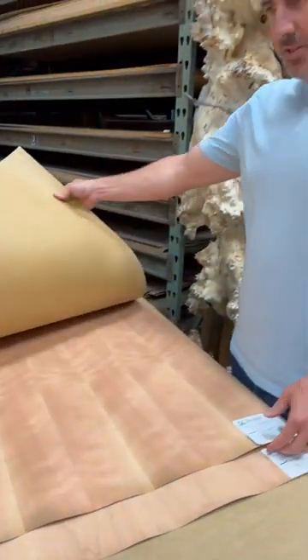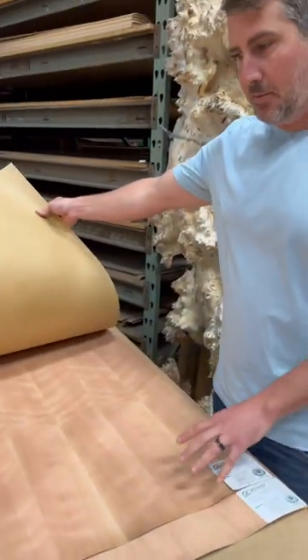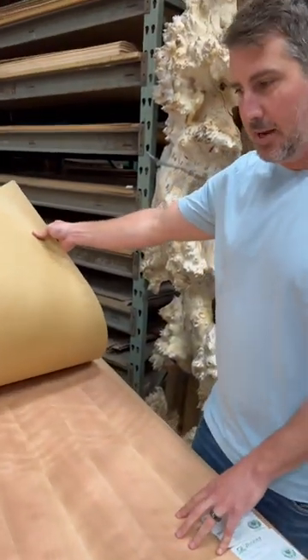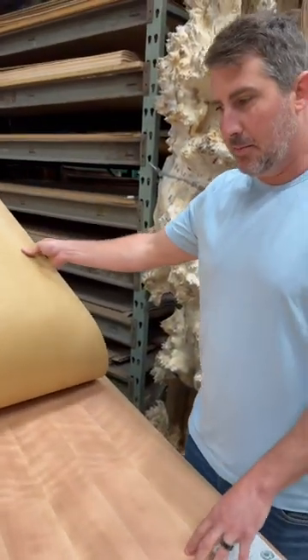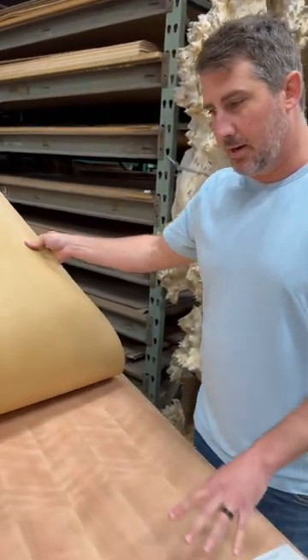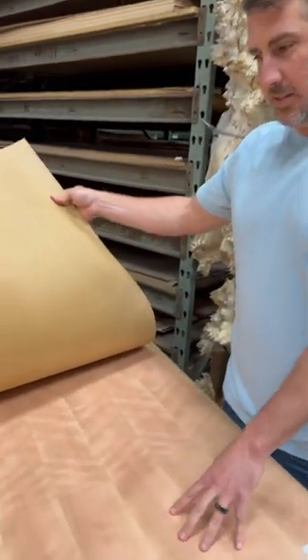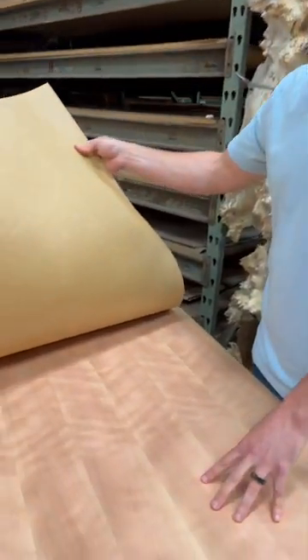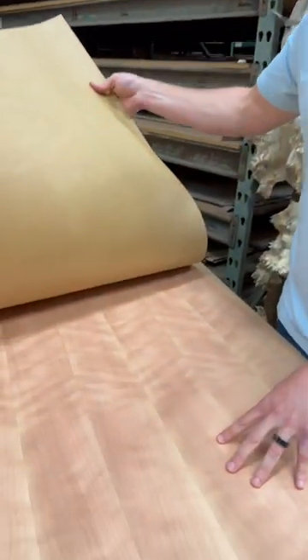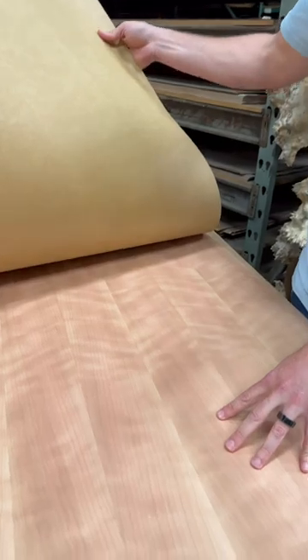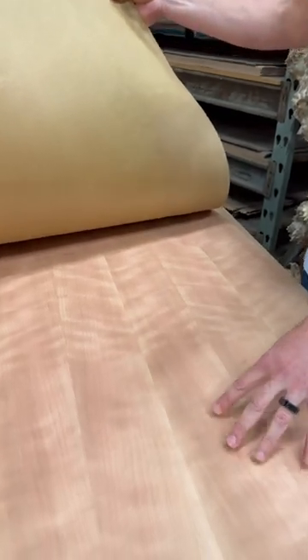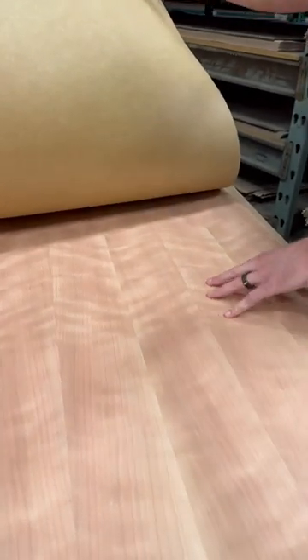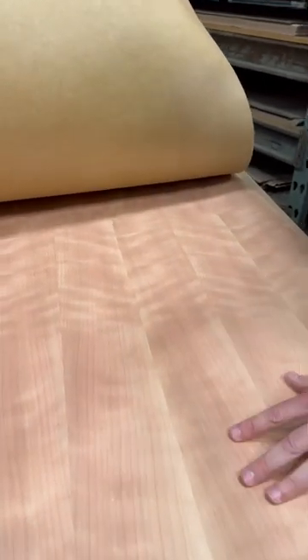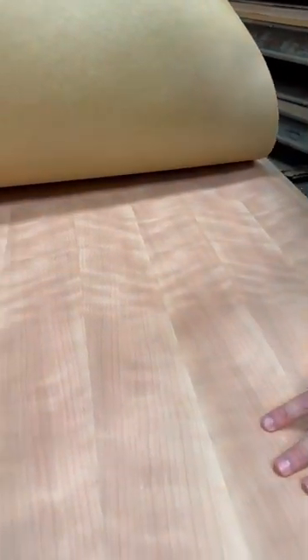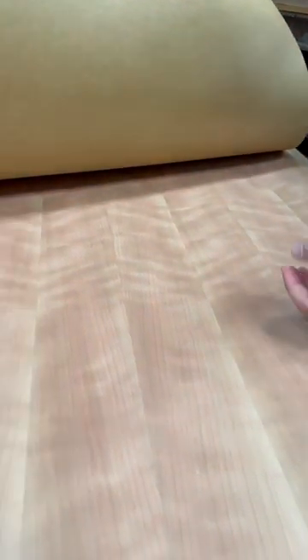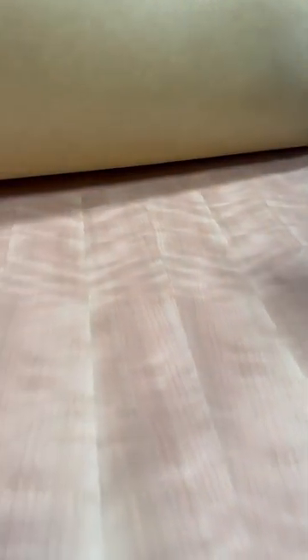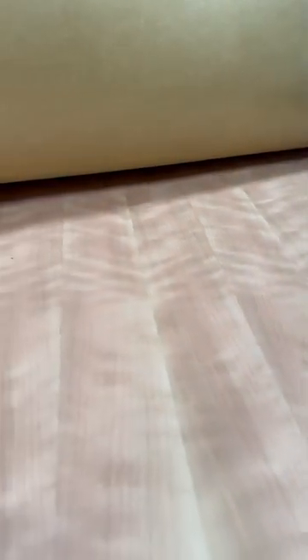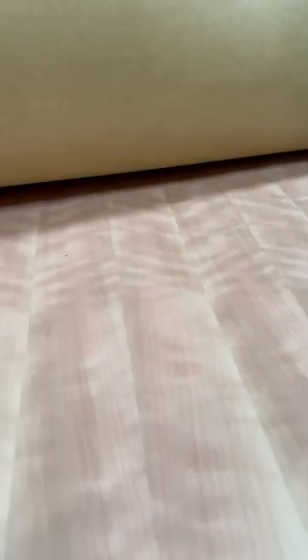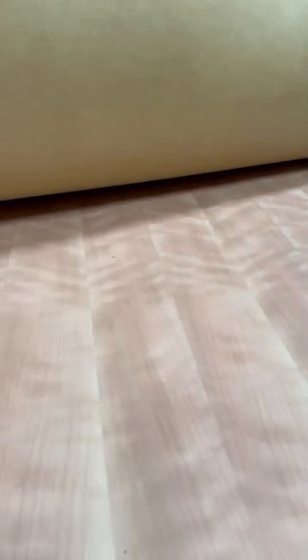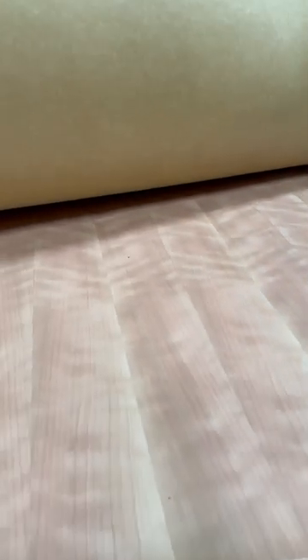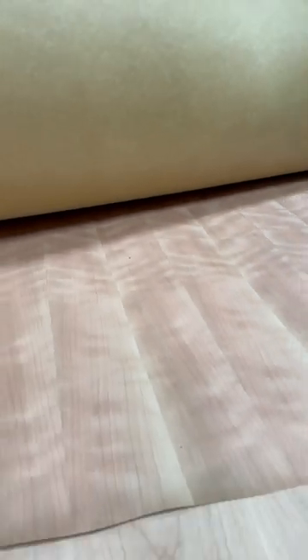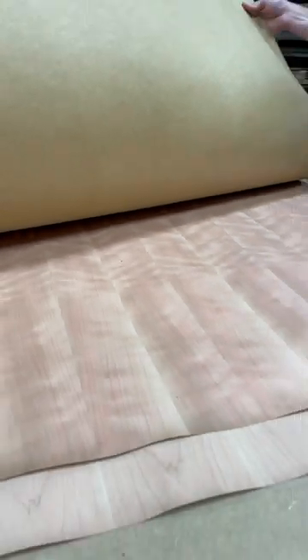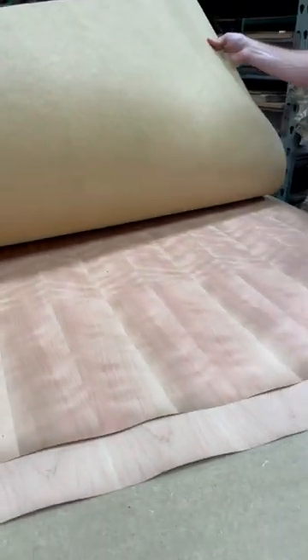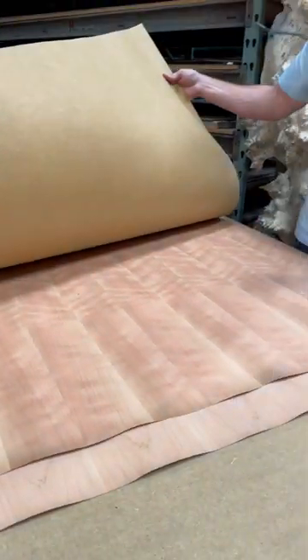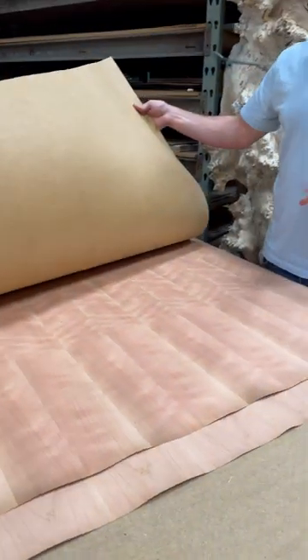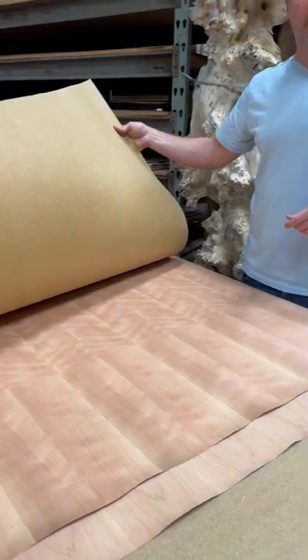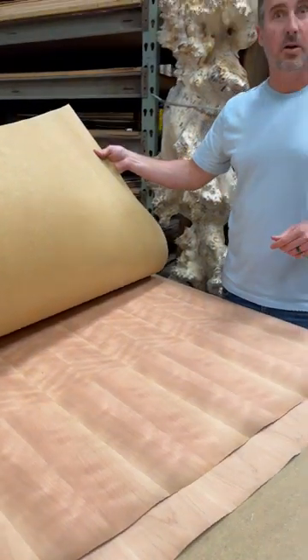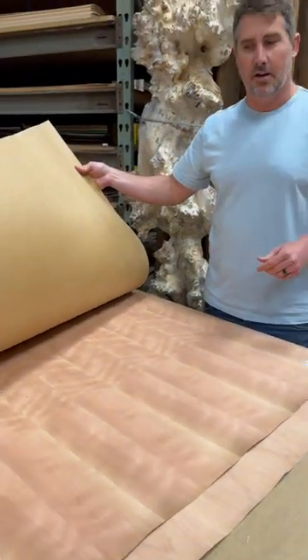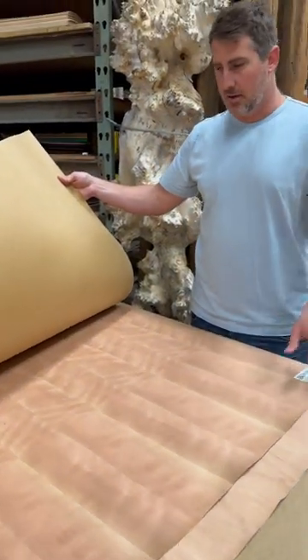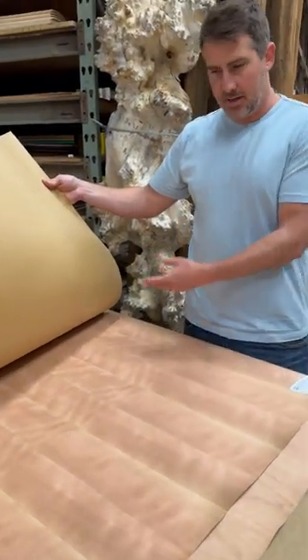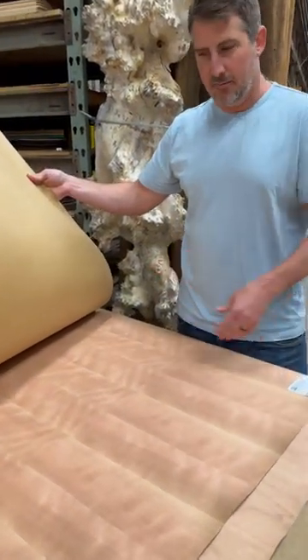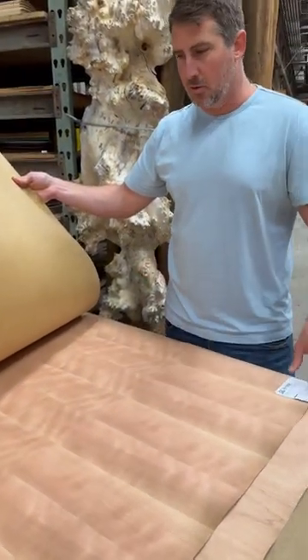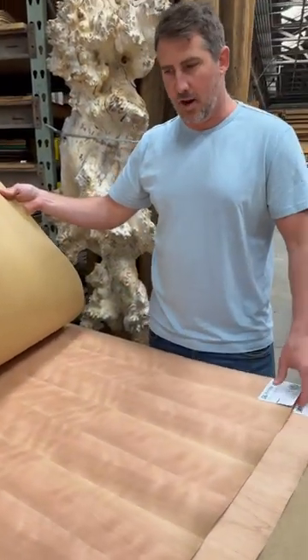Same cut, but this is figured. So once you put a finish on this, that figure will really pop and come alive — gives it a little more character. Again, vertical grain.